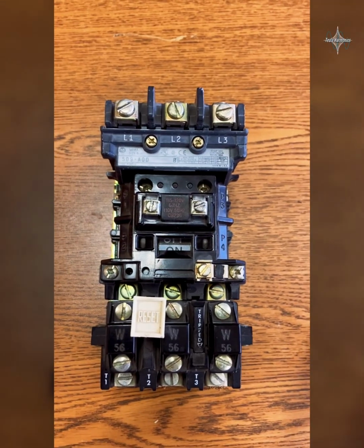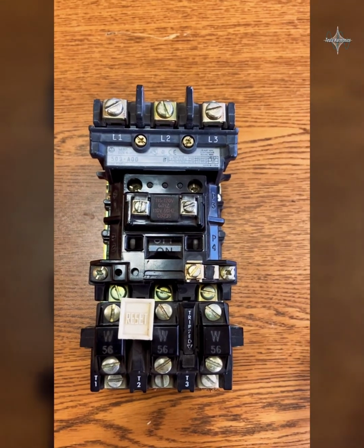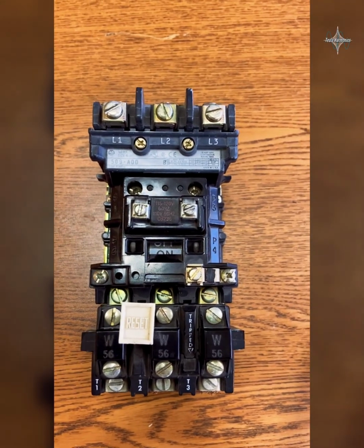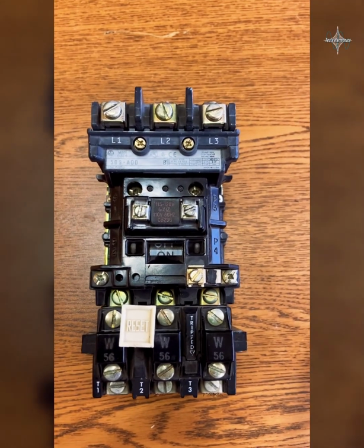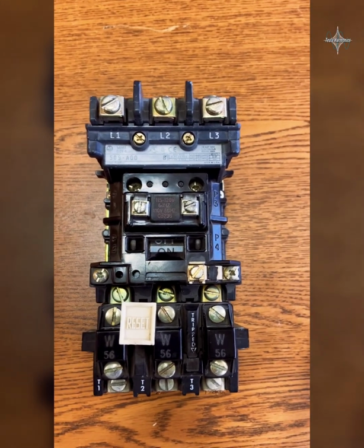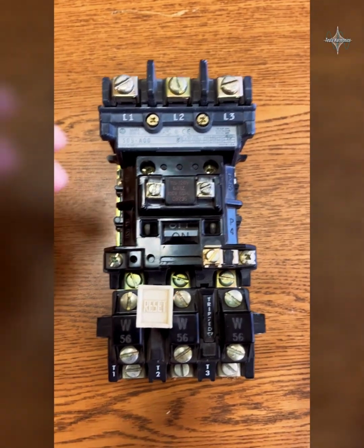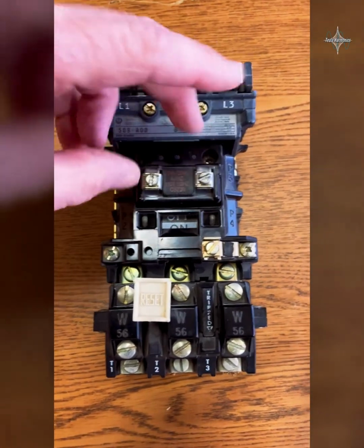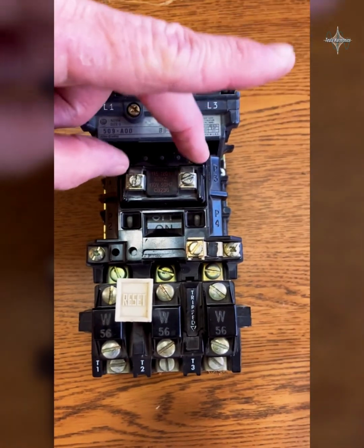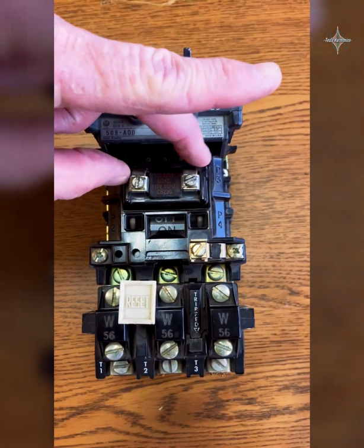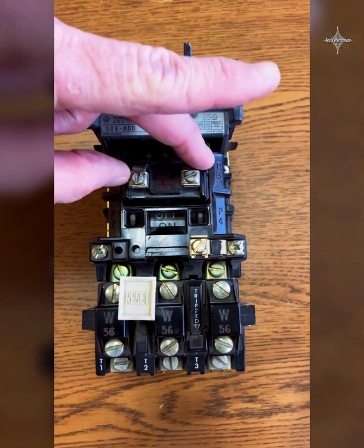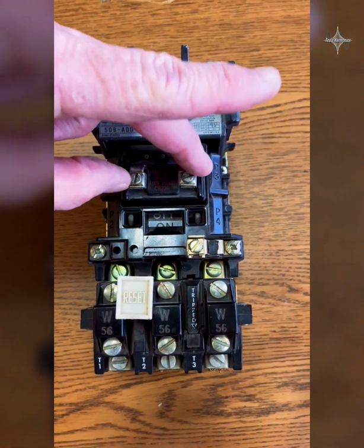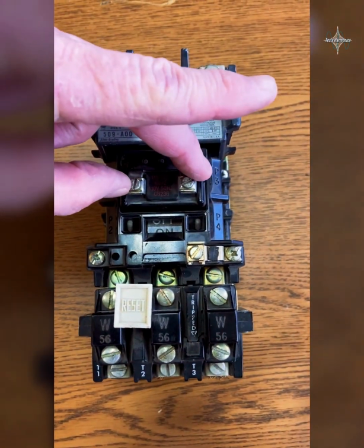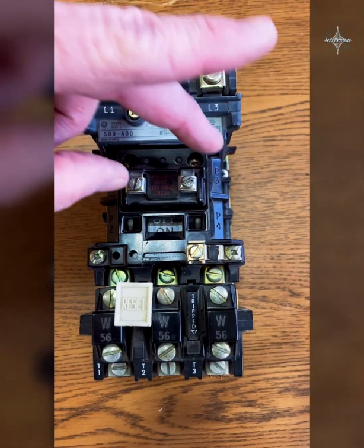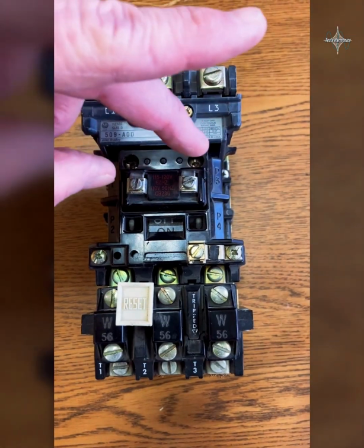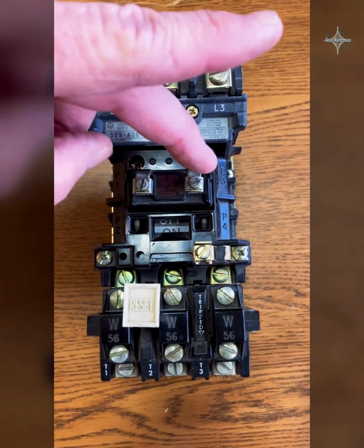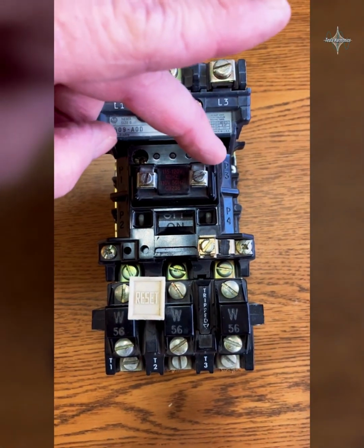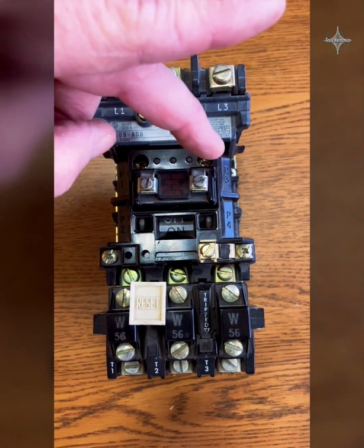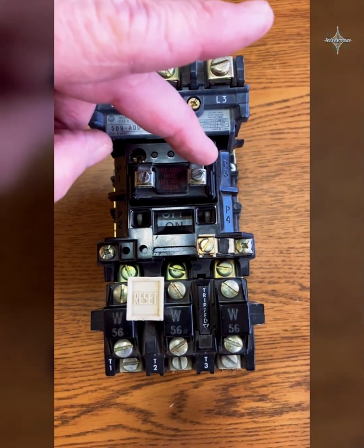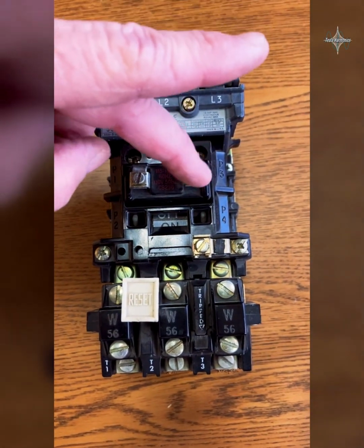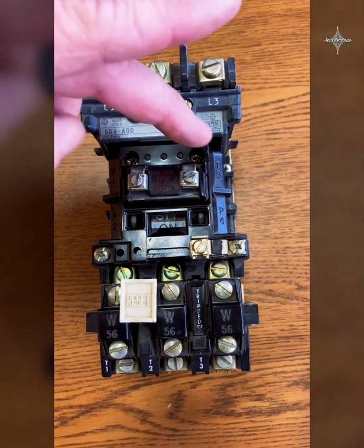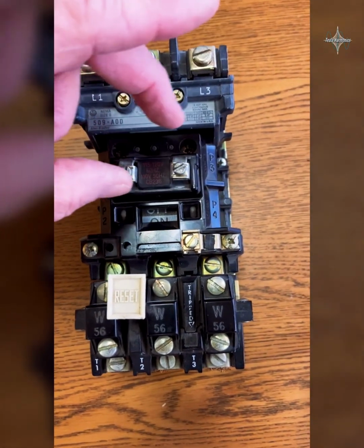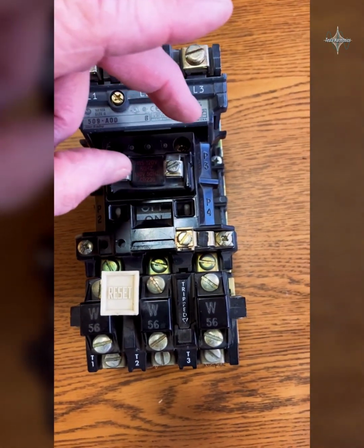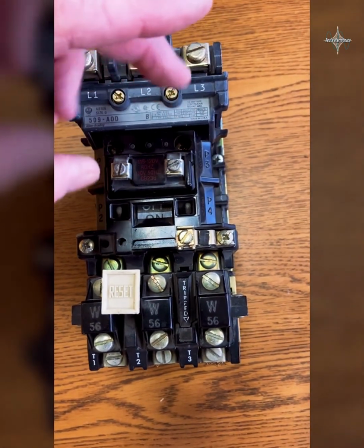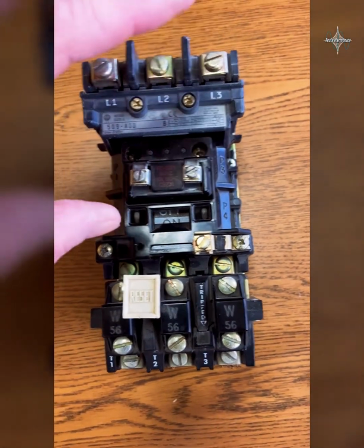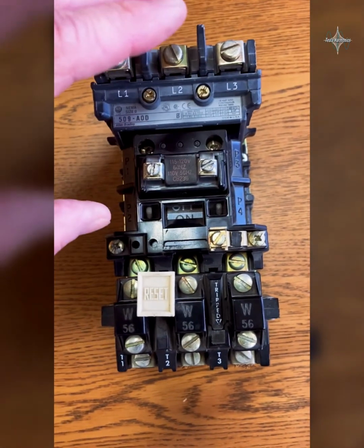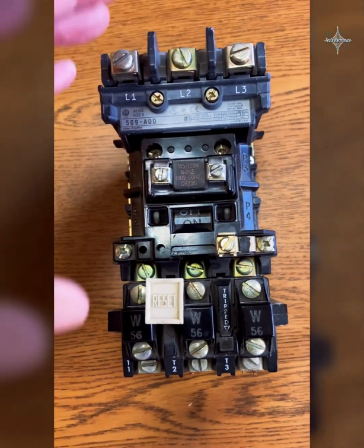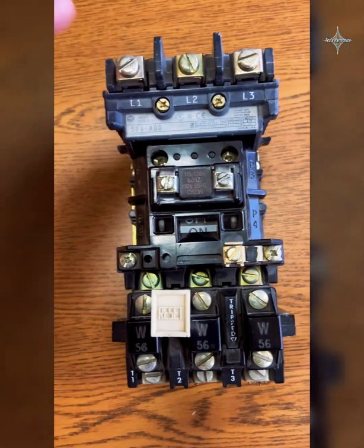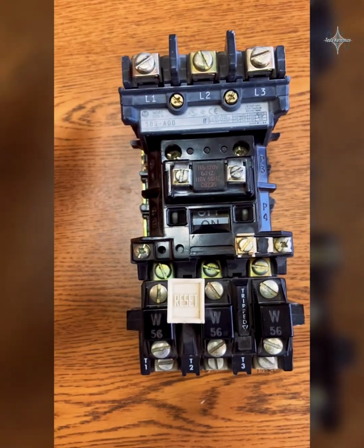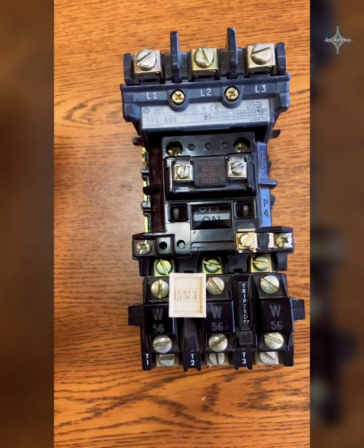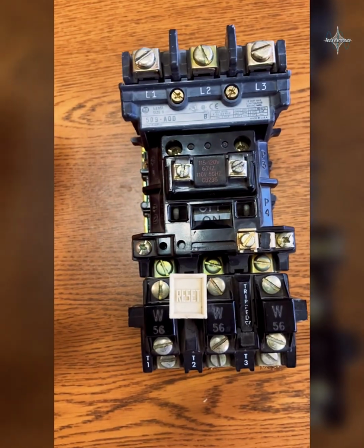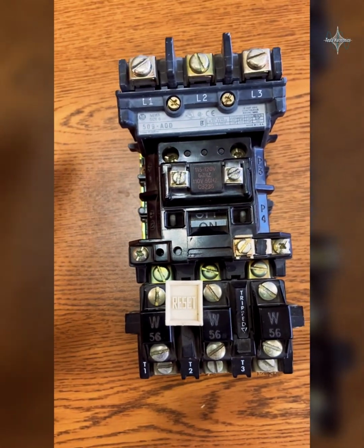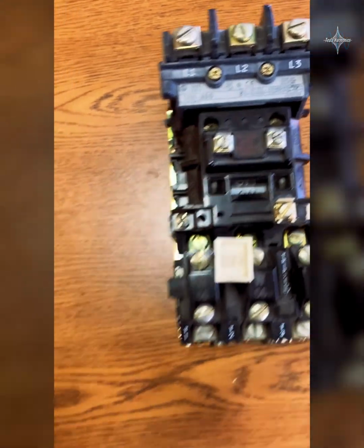The way we control when that happens is by controlling this coil right here — when we send a neutral and a hot to it, it energizes and closes those contacts.